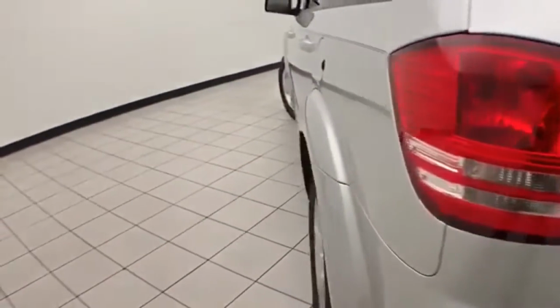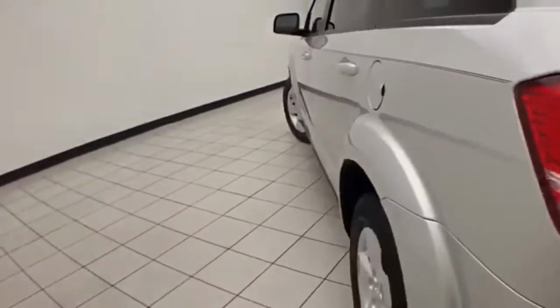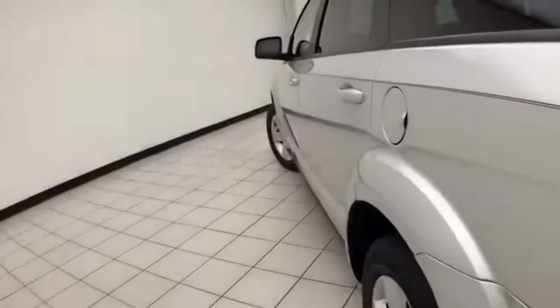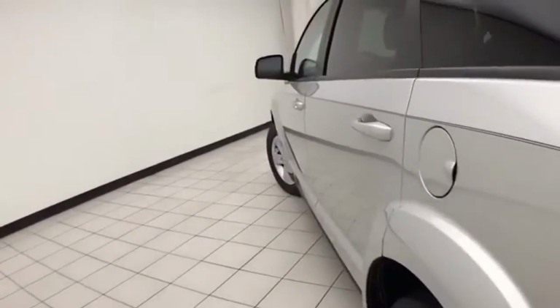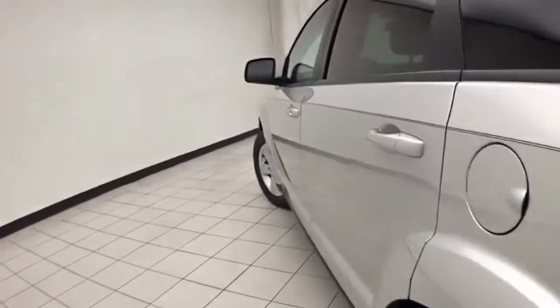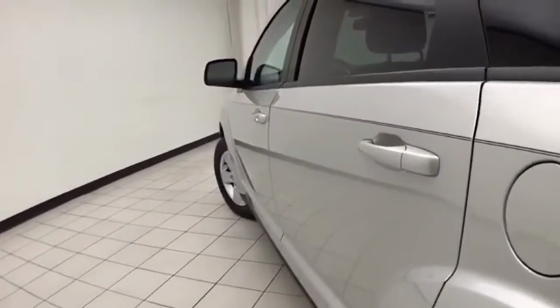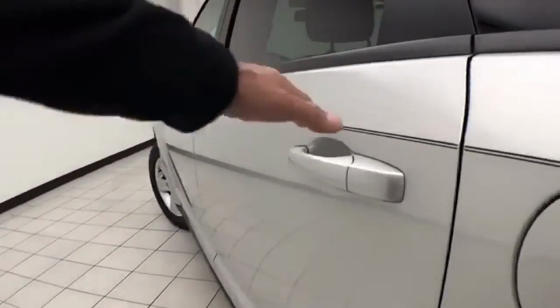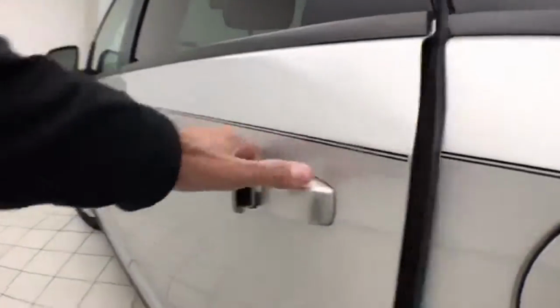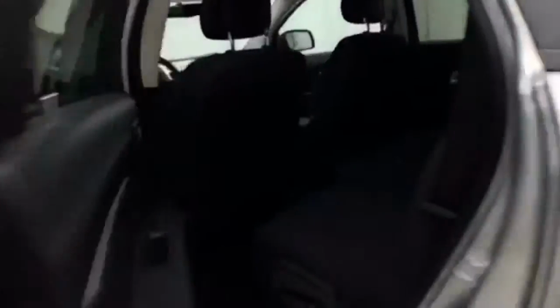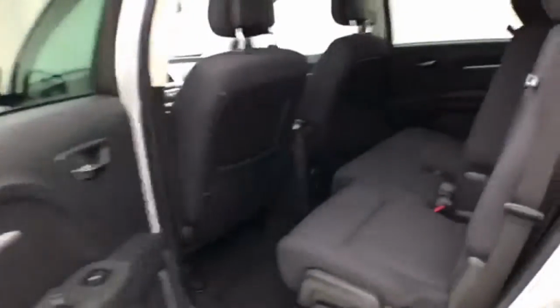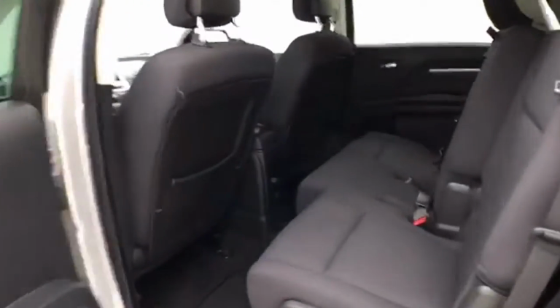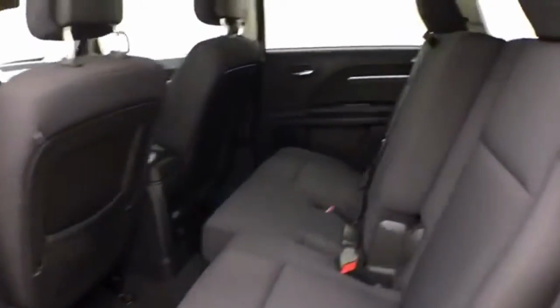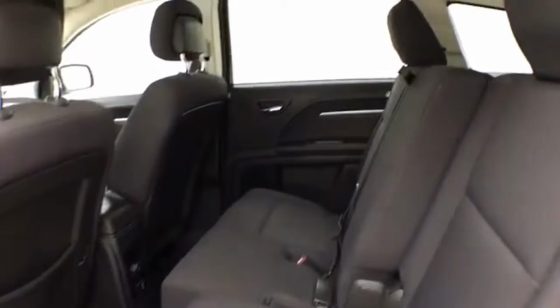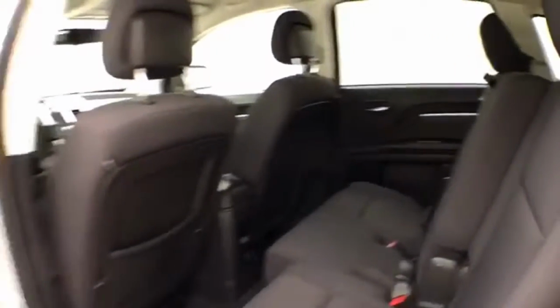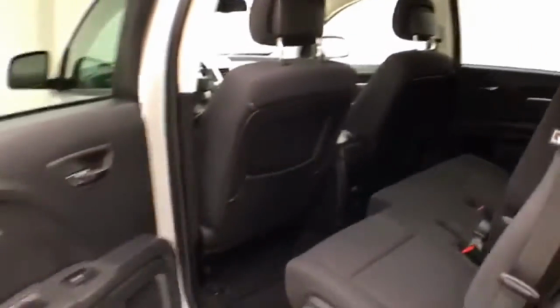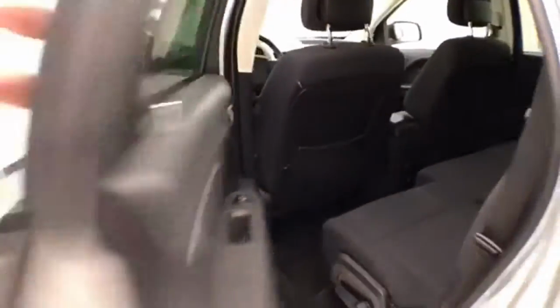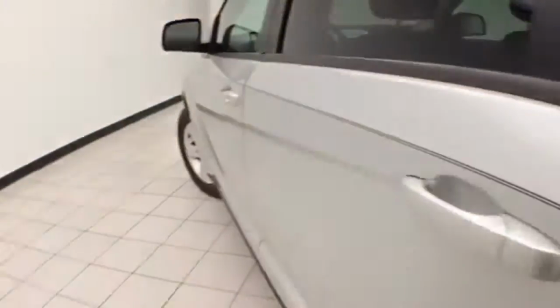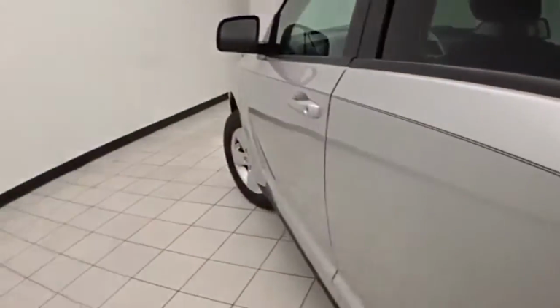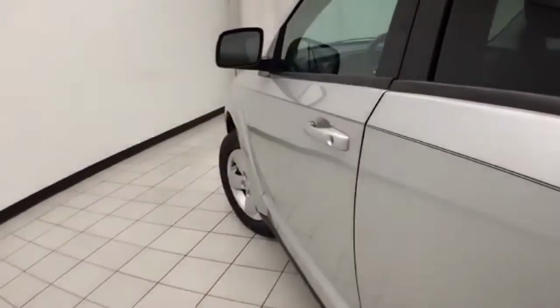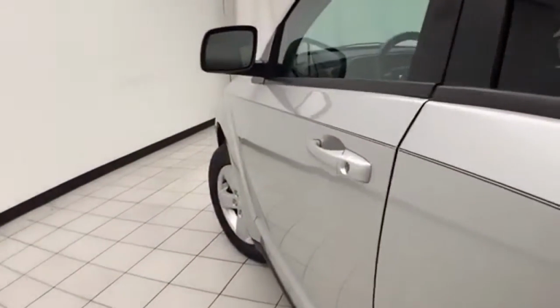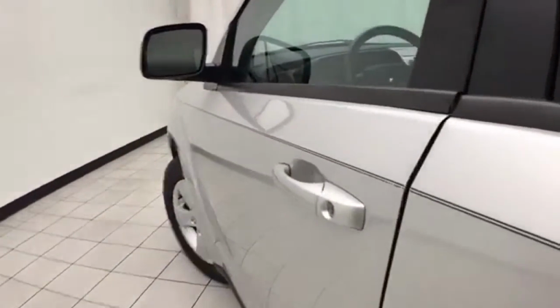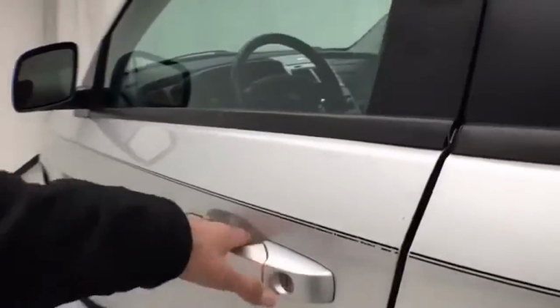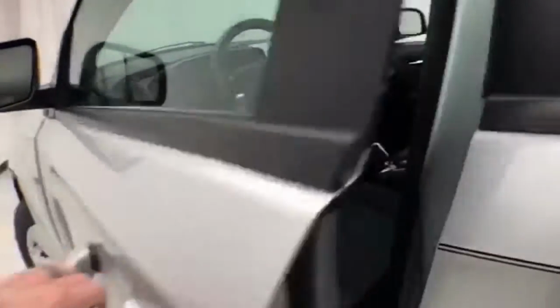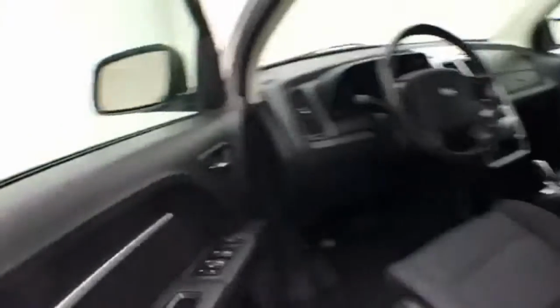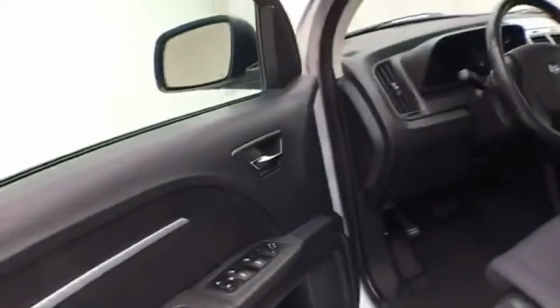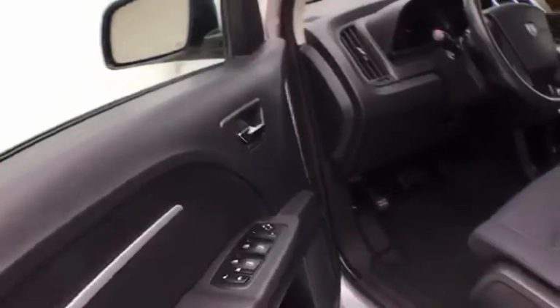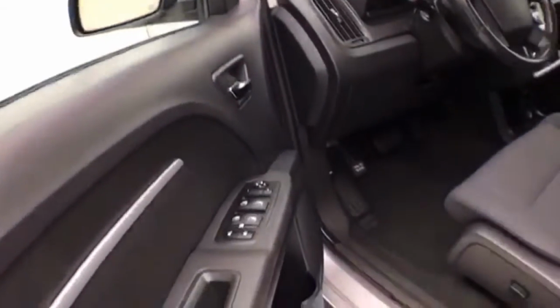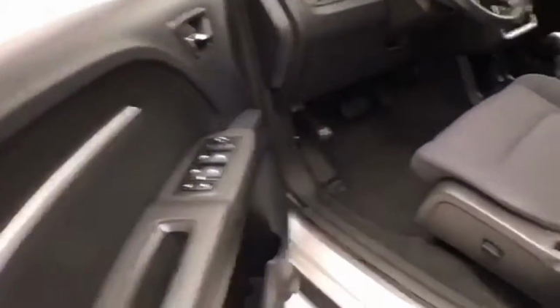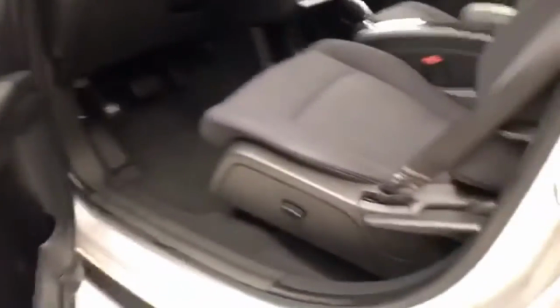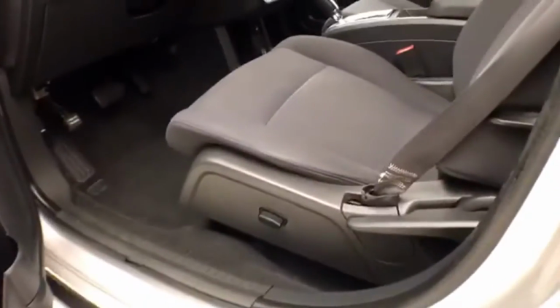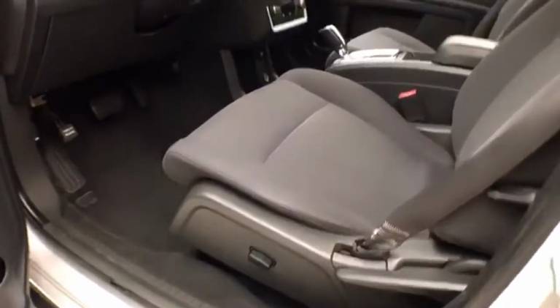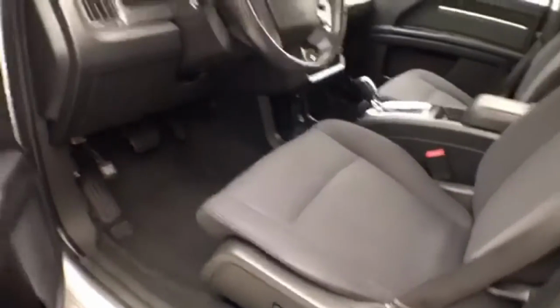And very clean. This SXT has keyless entry with remote start, power windows, locks, mirrors, sensors, and a power driver's seat.